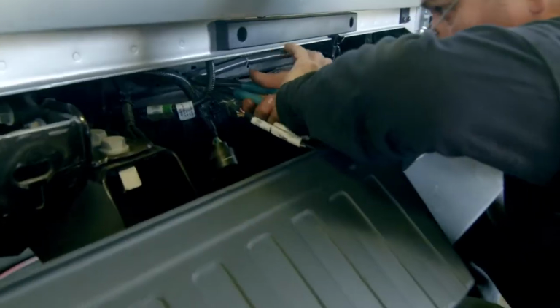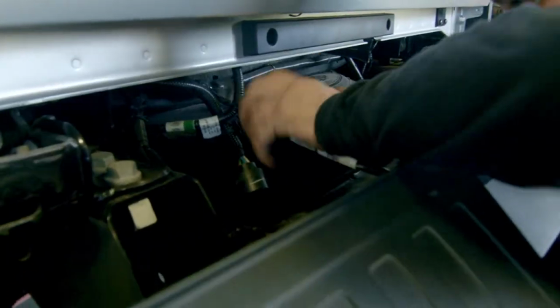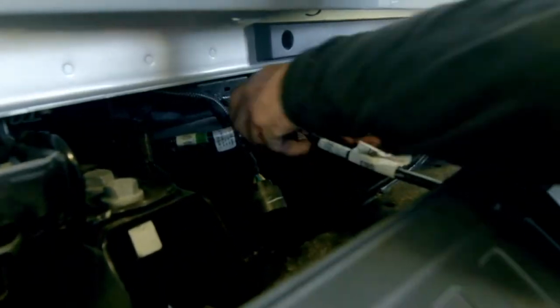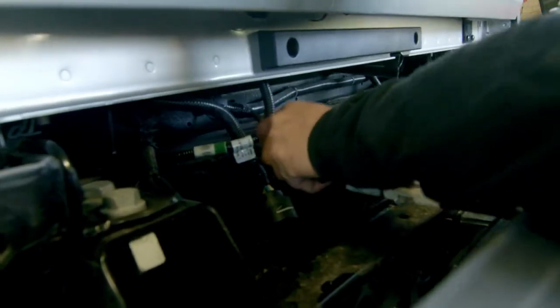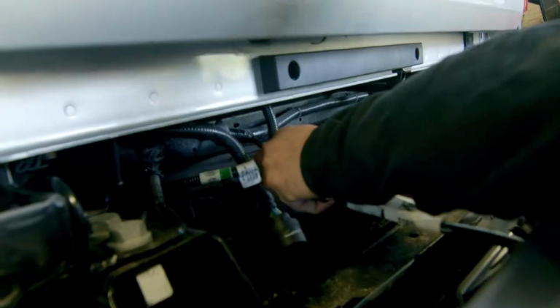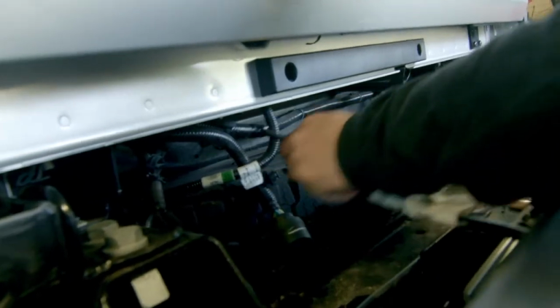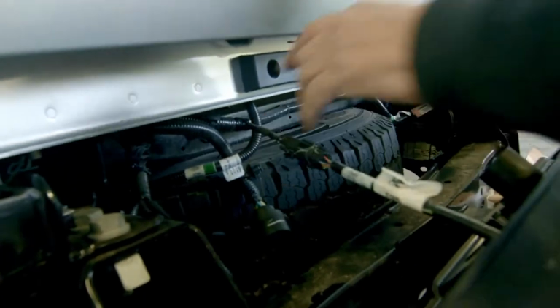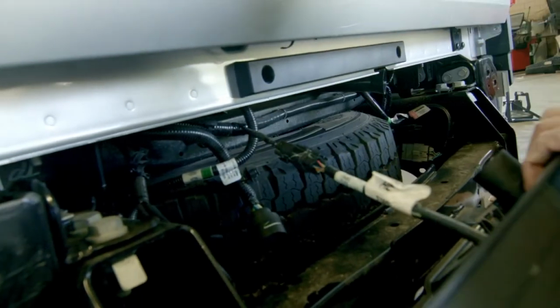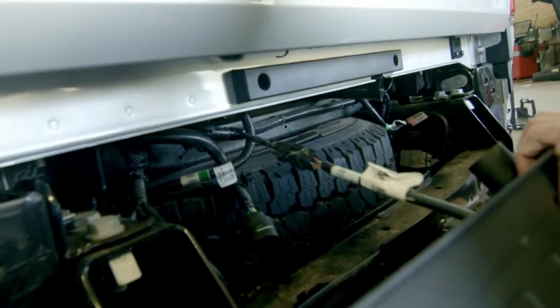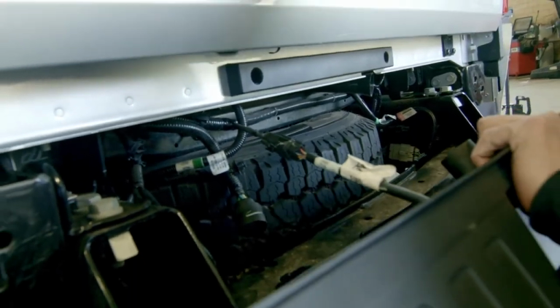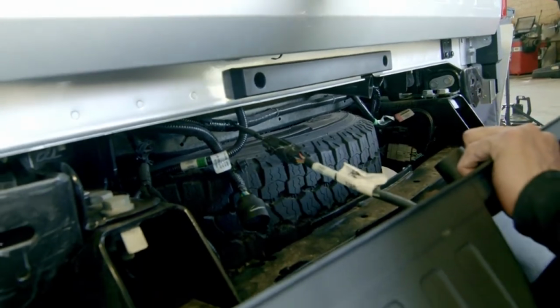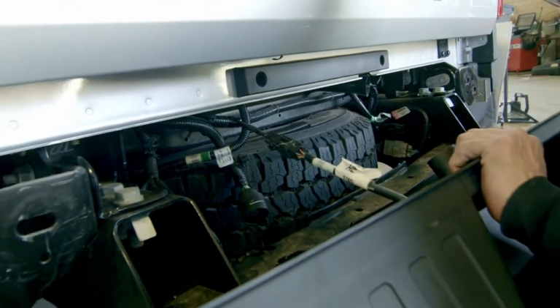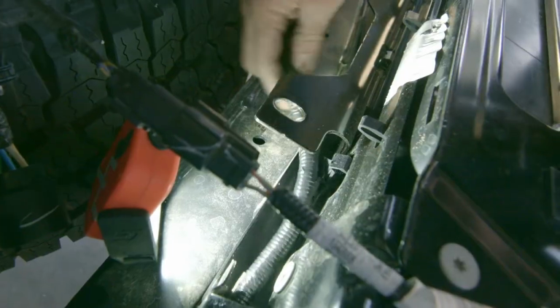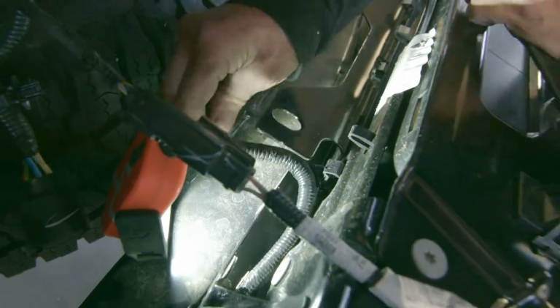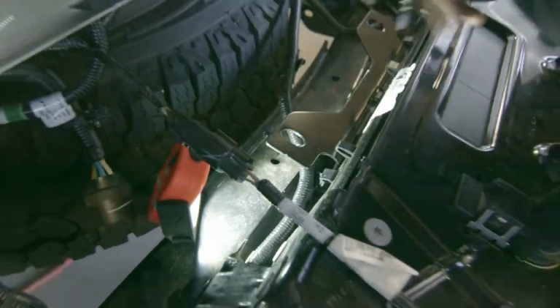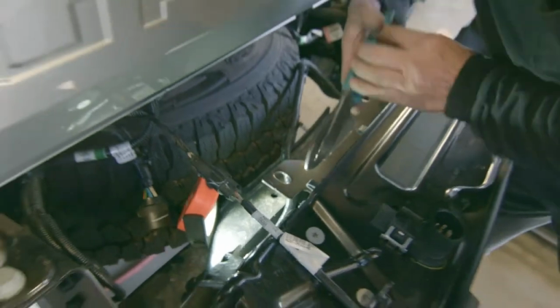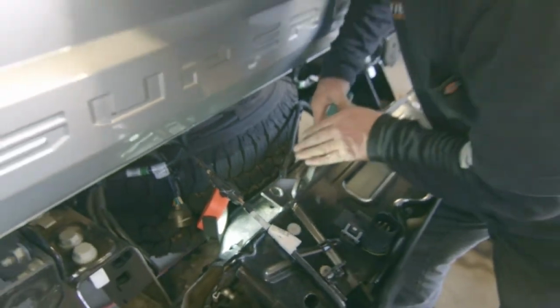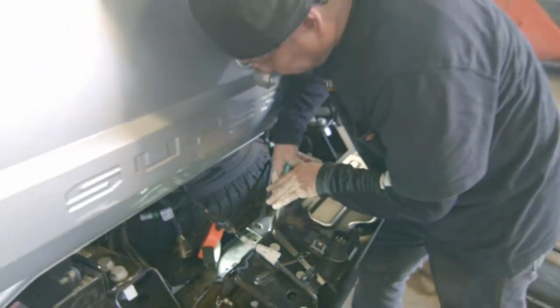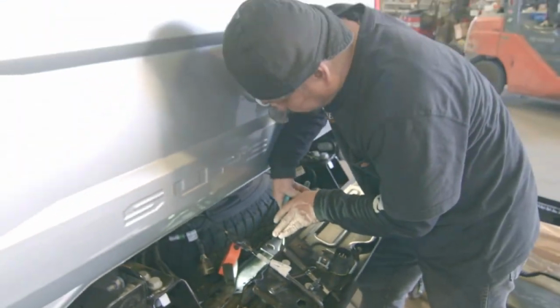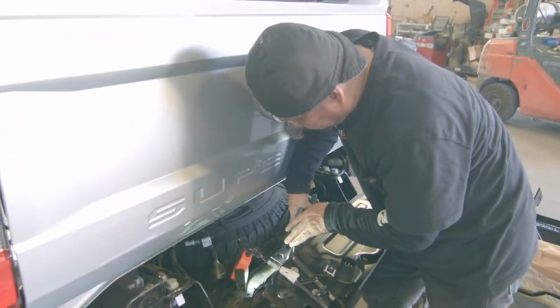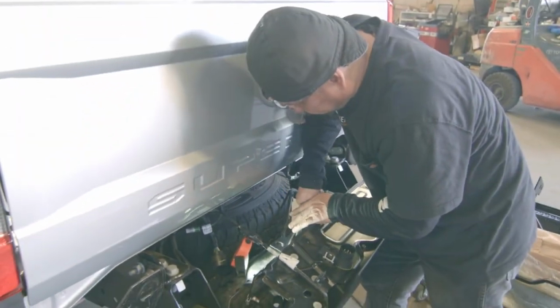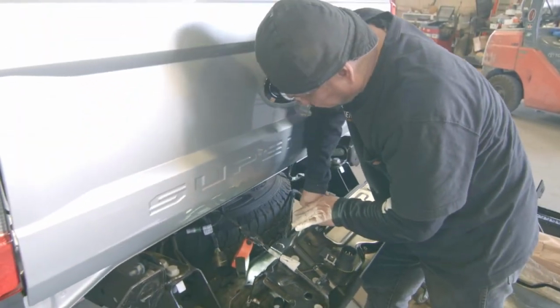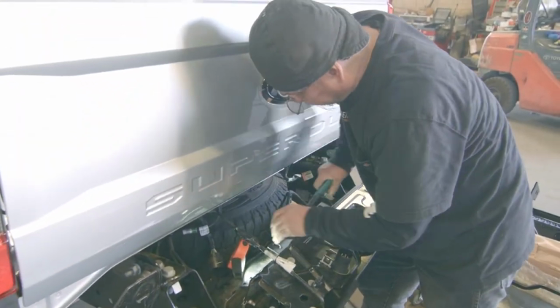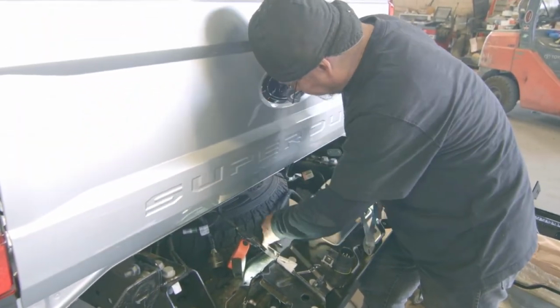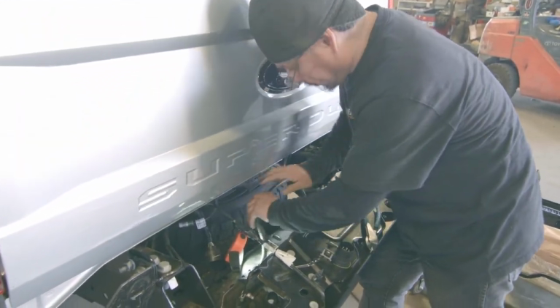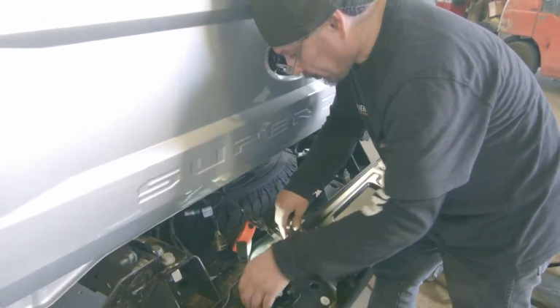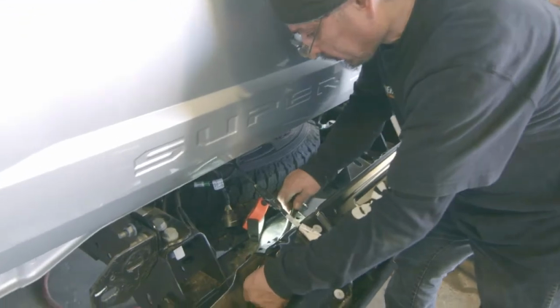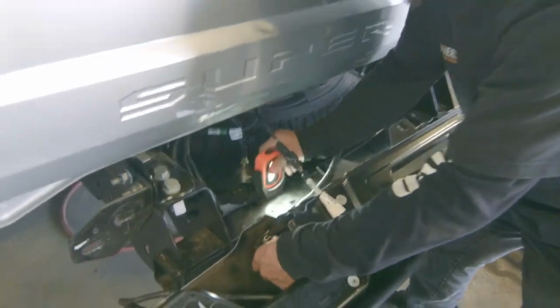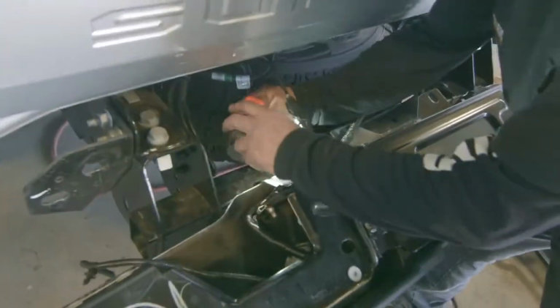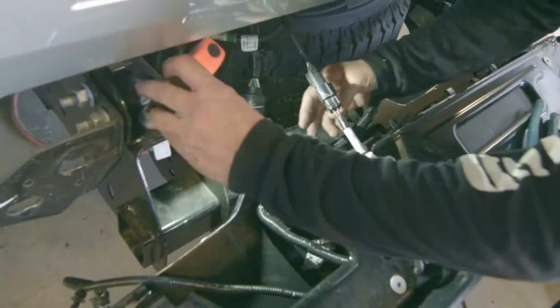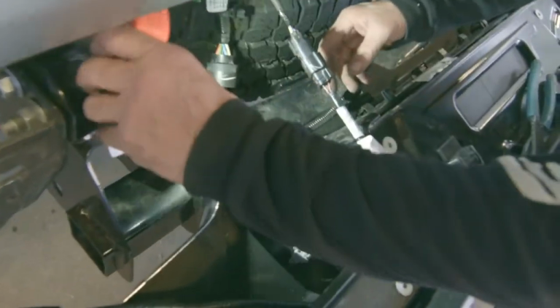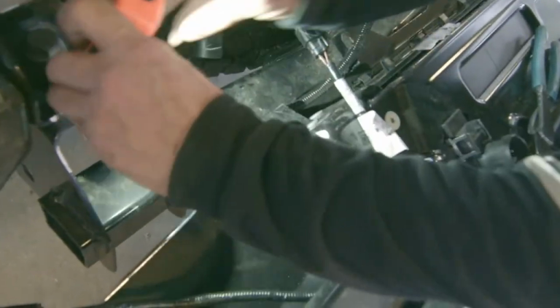Disconnect the seven-way trailer plug and pull out the wiring so you can extend the bumper a little bit before removing it. Work to remove all the factory wiring inside the bumper. You will want to use the wire cutters to snip all the zip ties, tape, and electrical connectors holding the wiring in place. This might take some time.